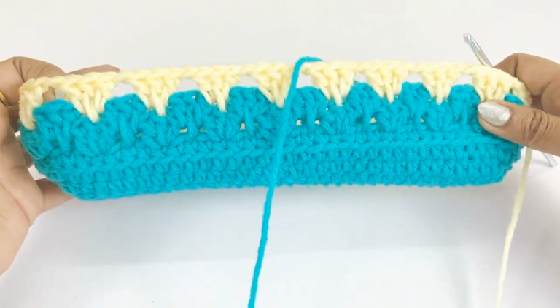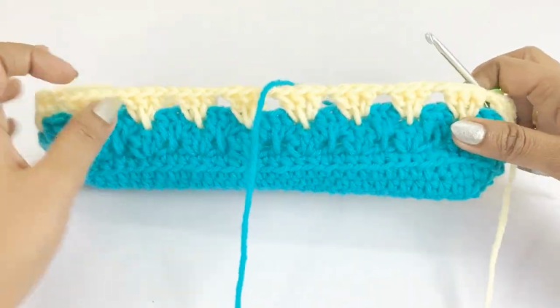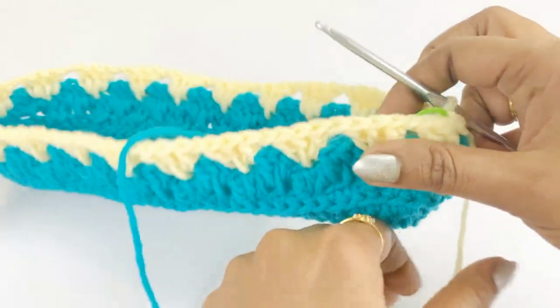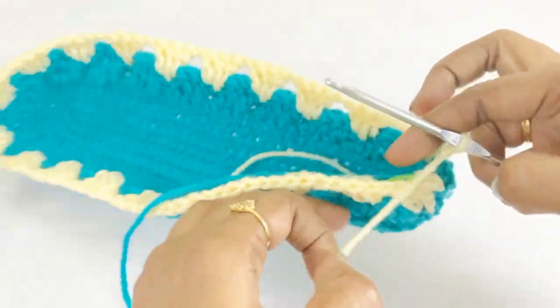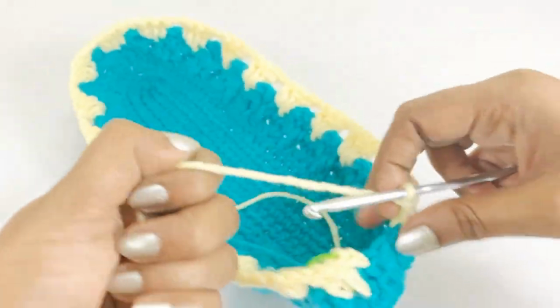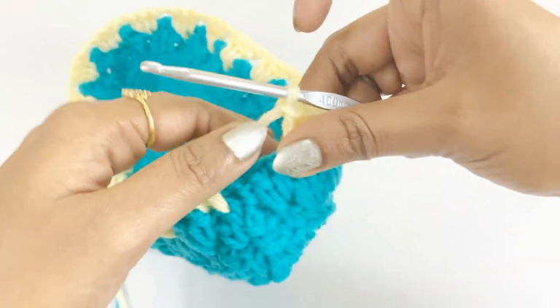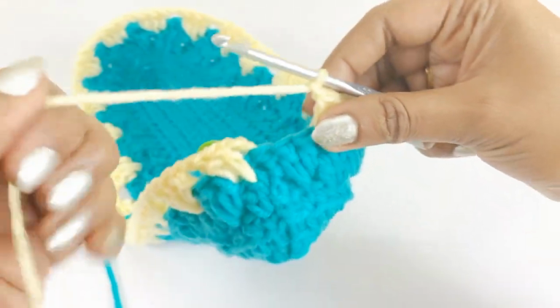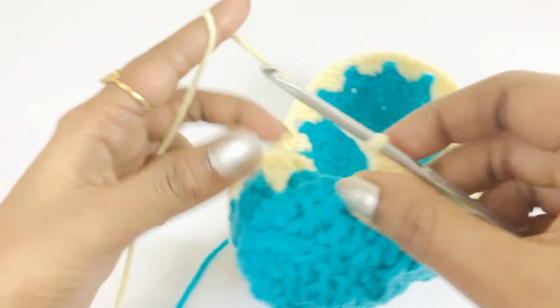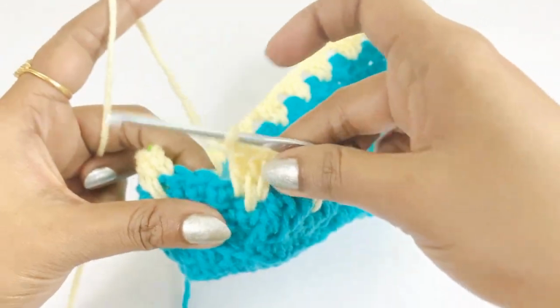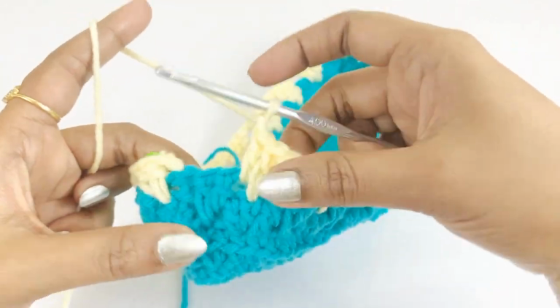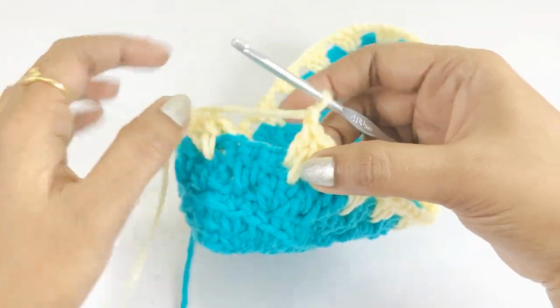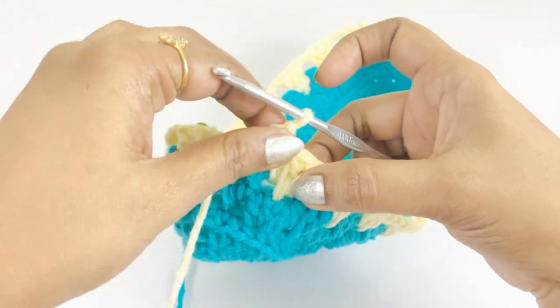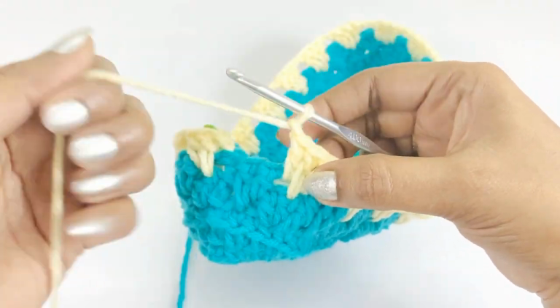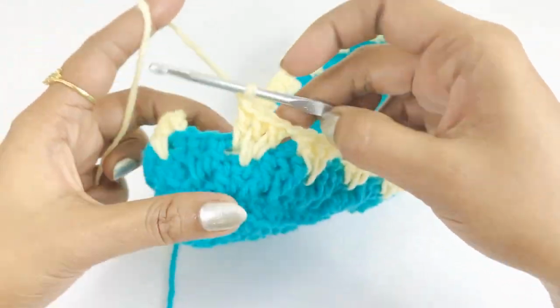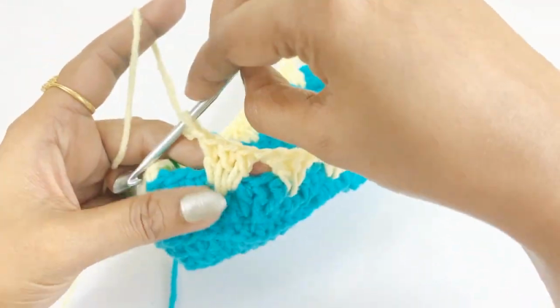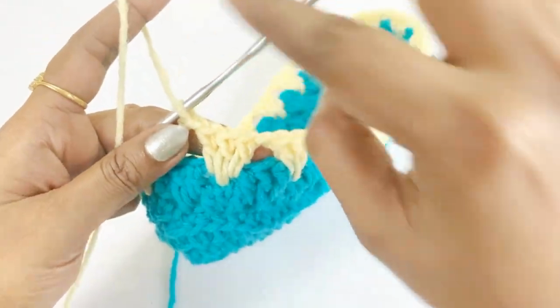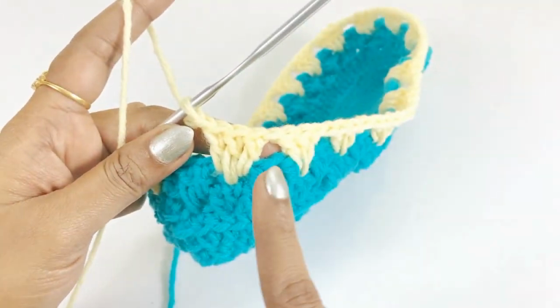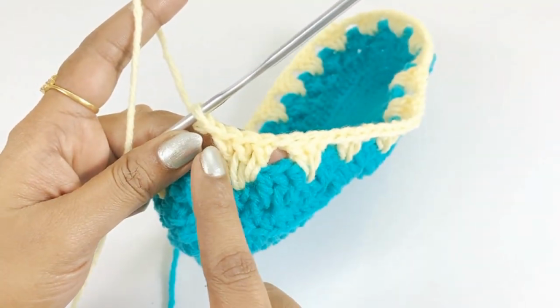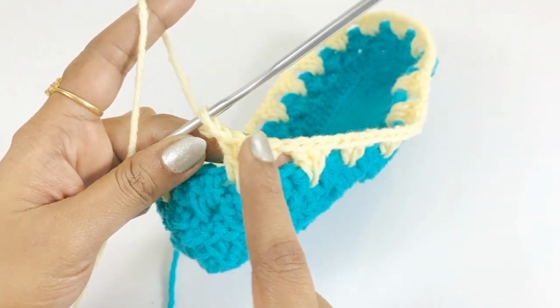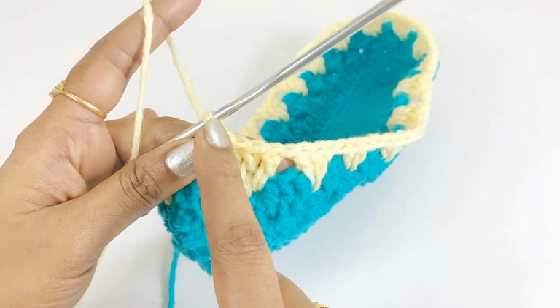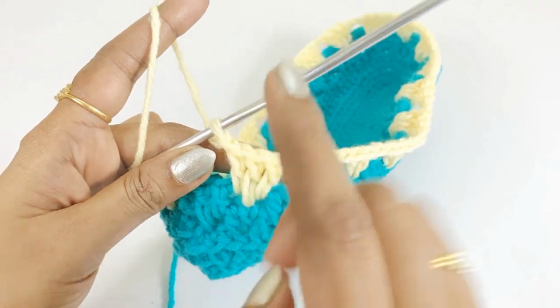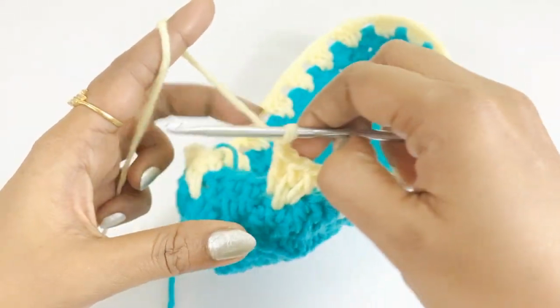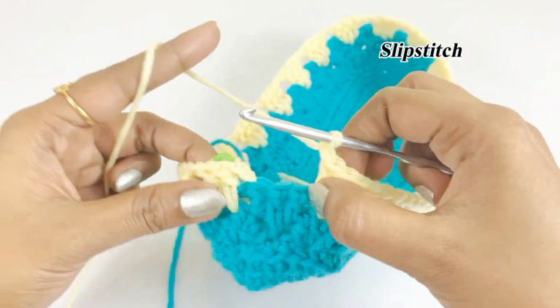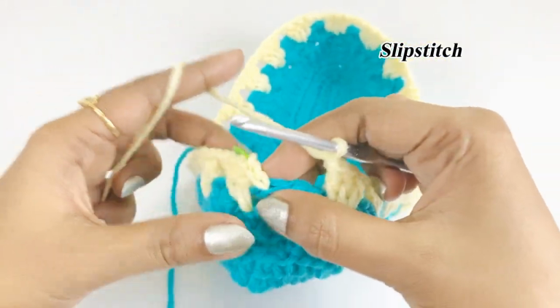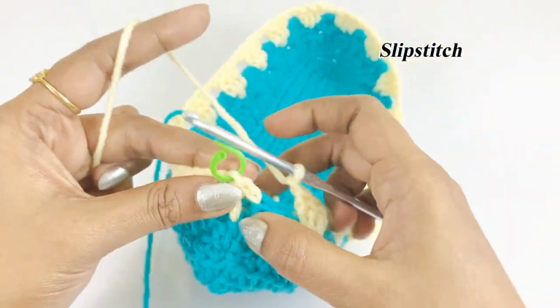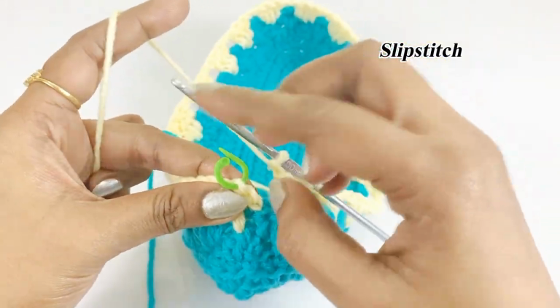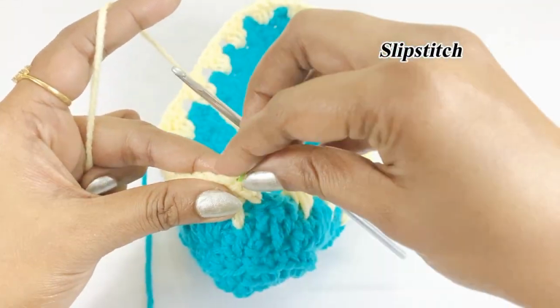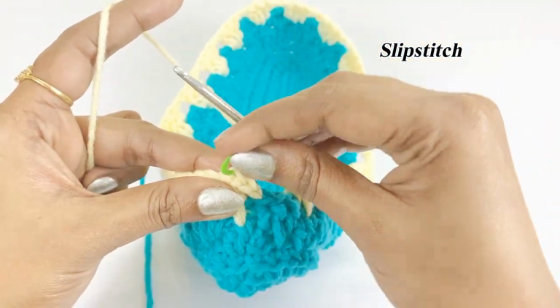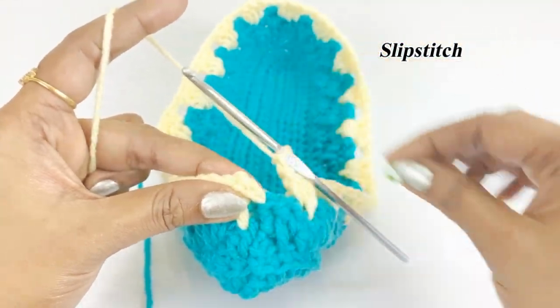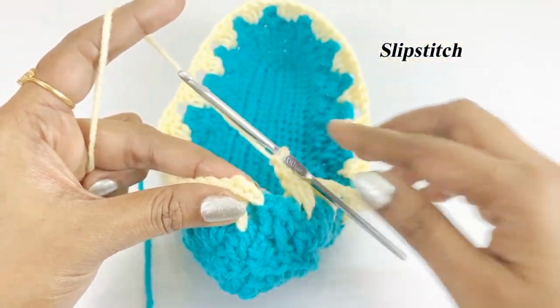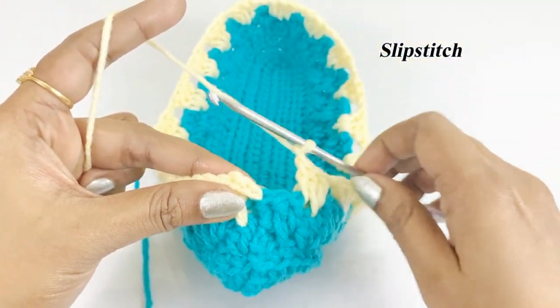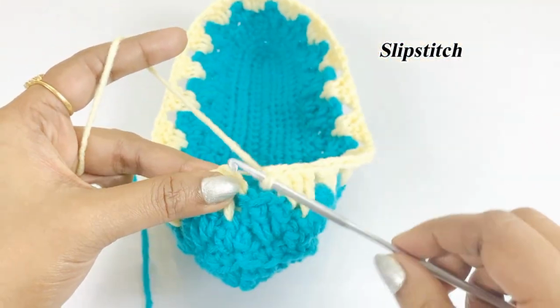Remove the marker — don't miss the chain one — and work a slip stitch in the top of chain three.